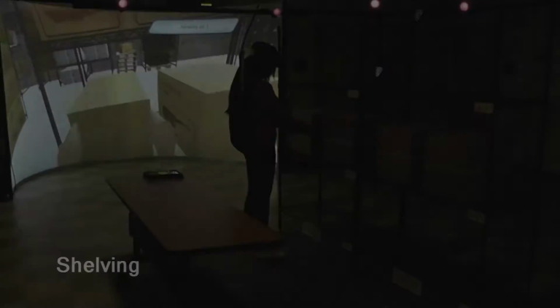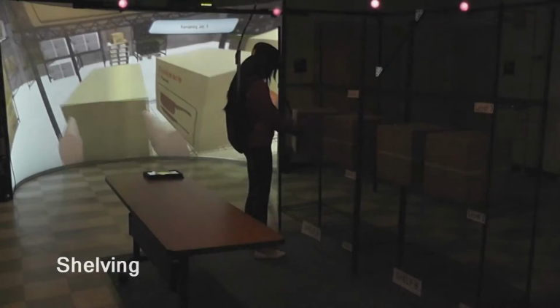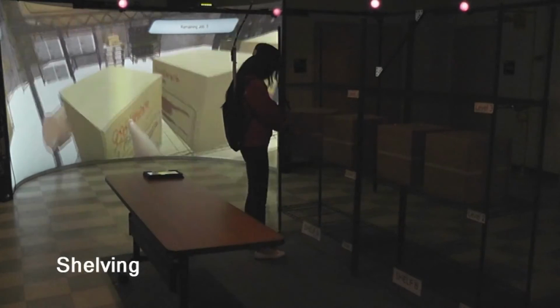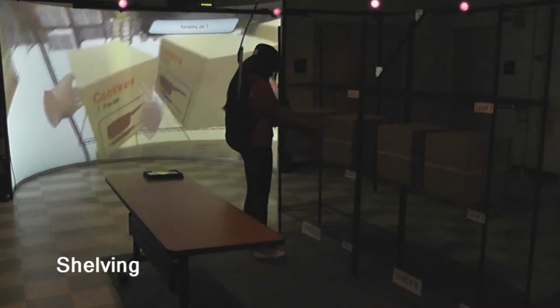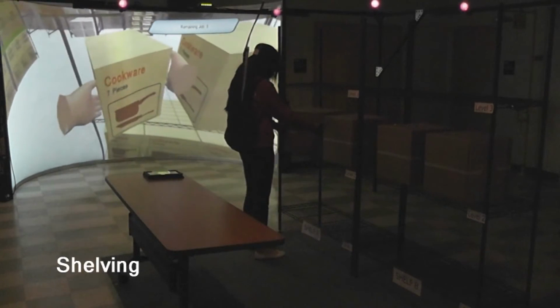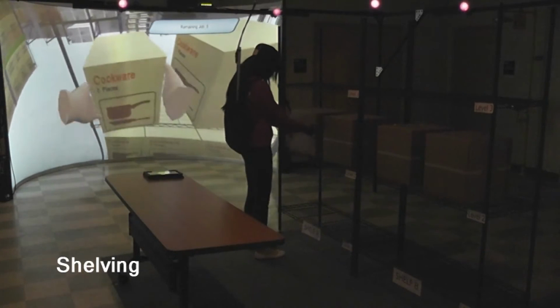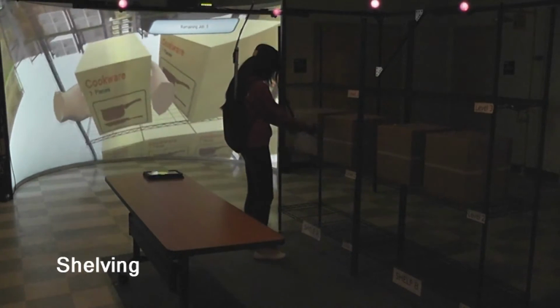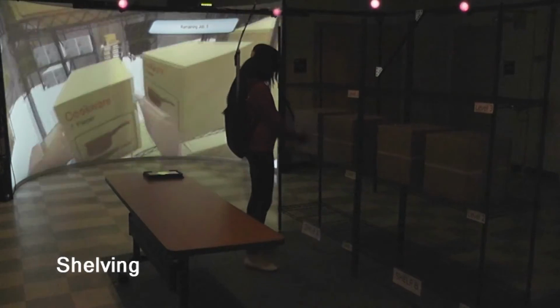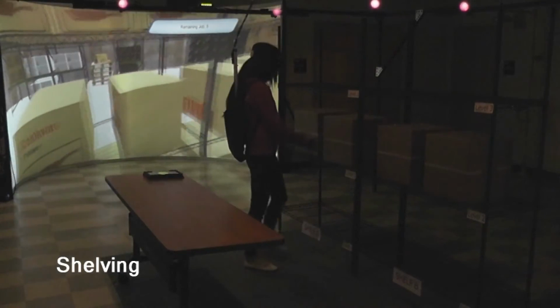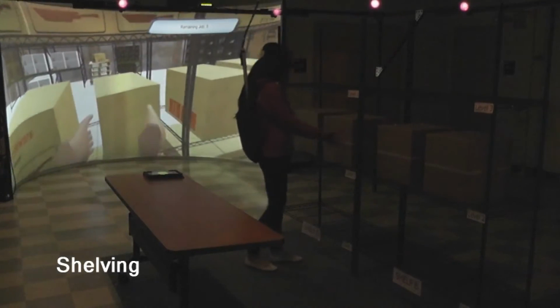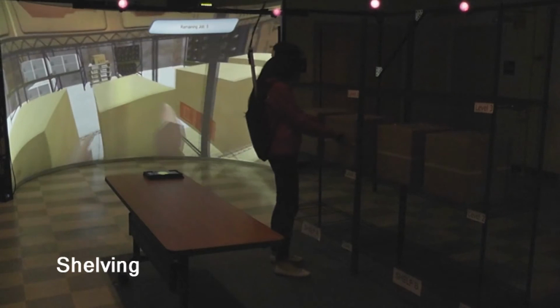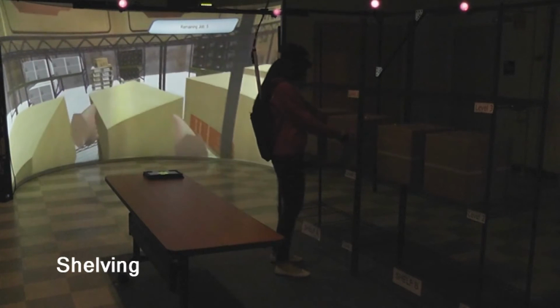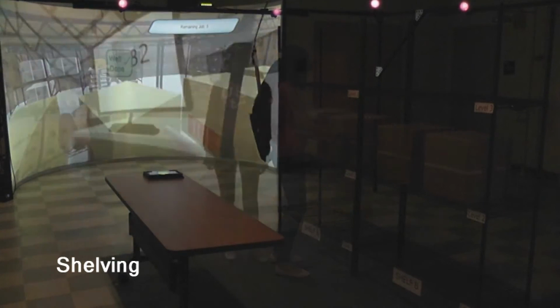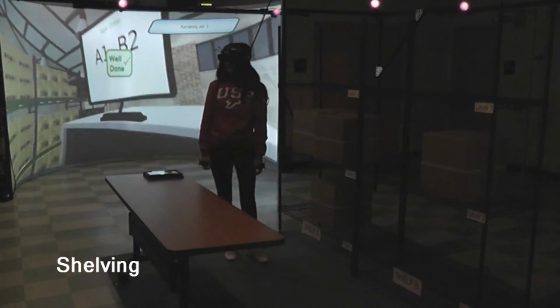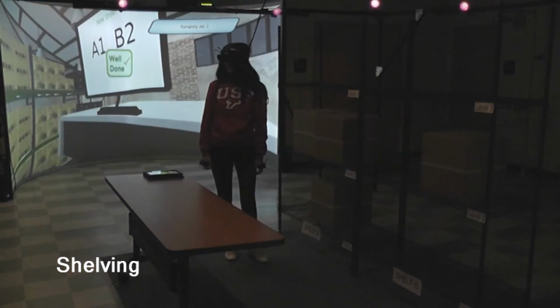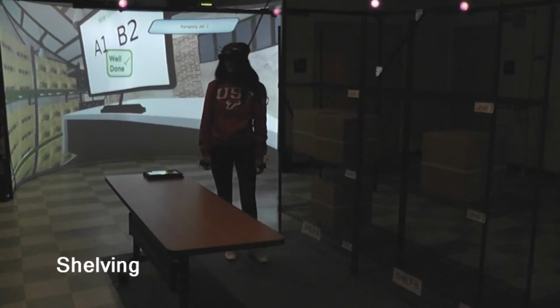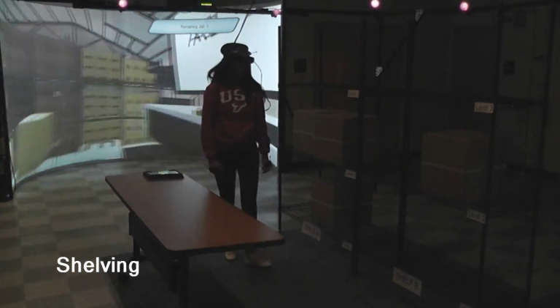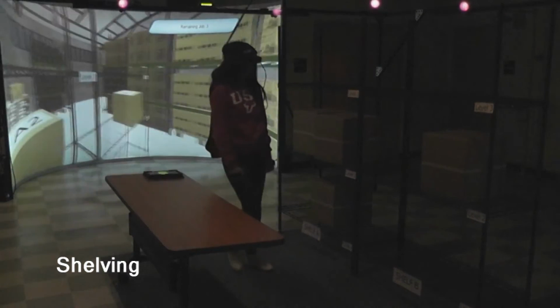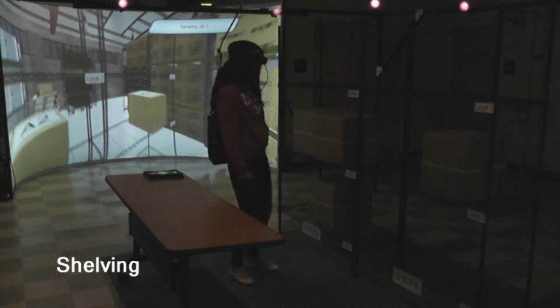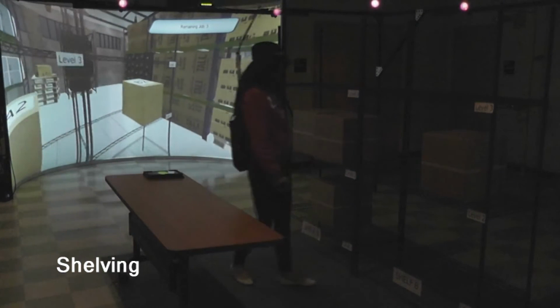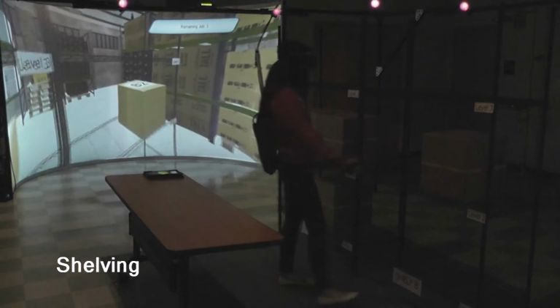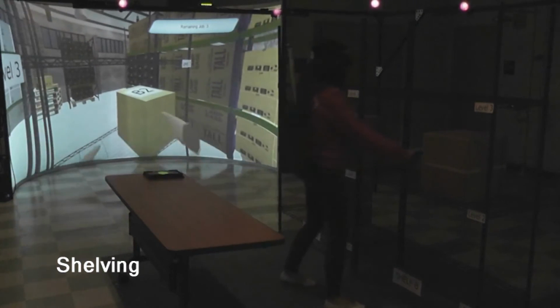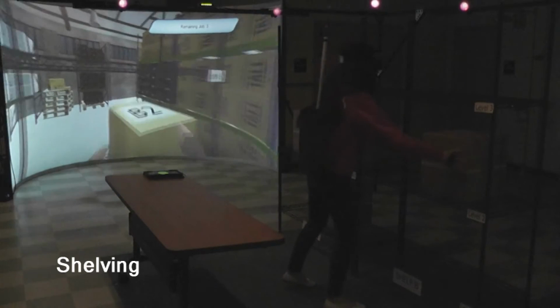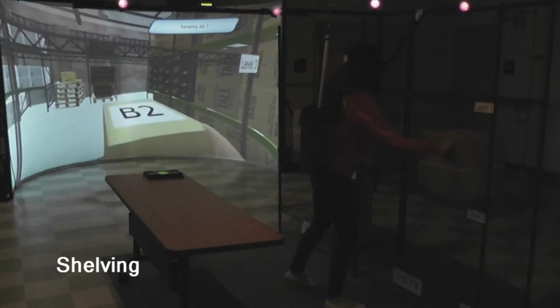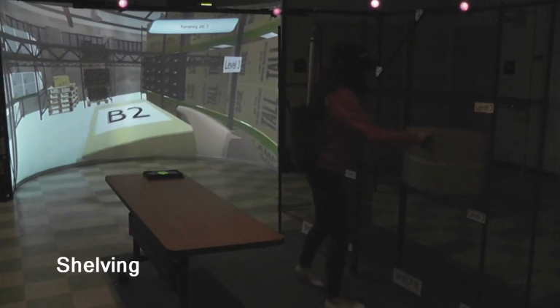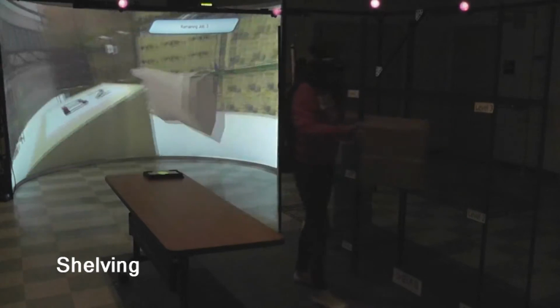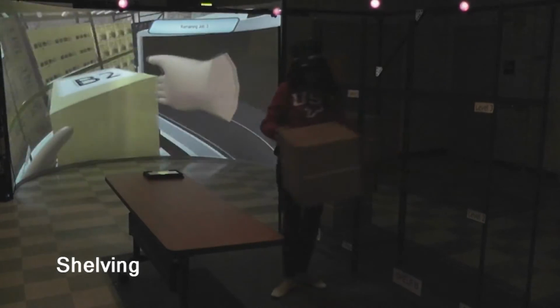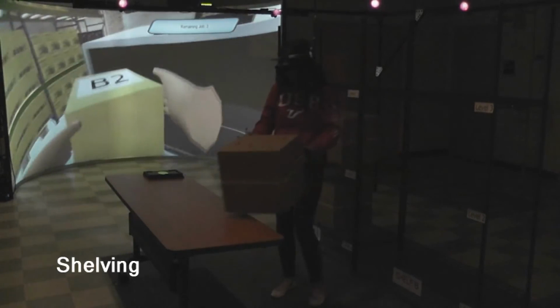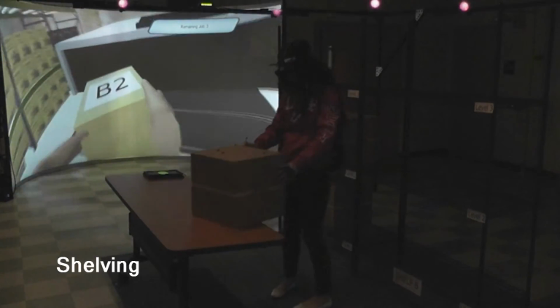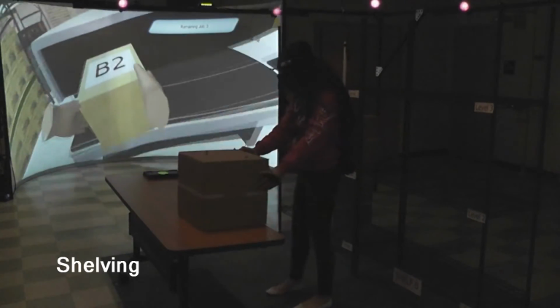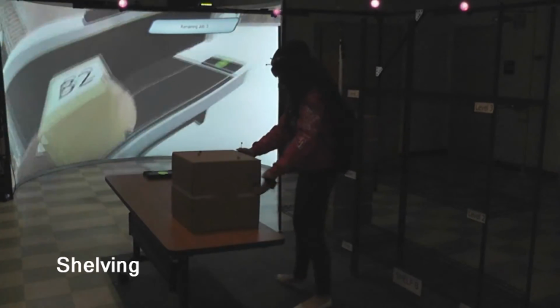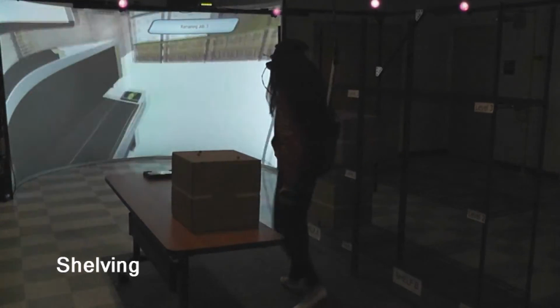In Shelving, the user fulfills the incoming orders and the outgoing deliveries. Tangible Shelves and Tangible Boxes equipped with Tracking Markers are used to increase the immersiveness by incorporating tangible interaction.